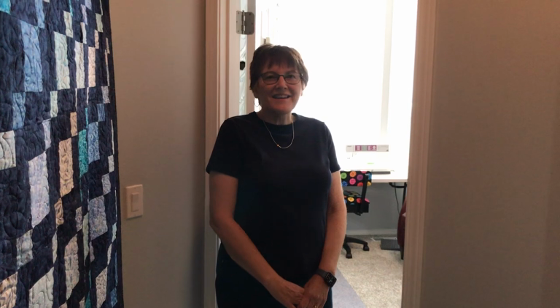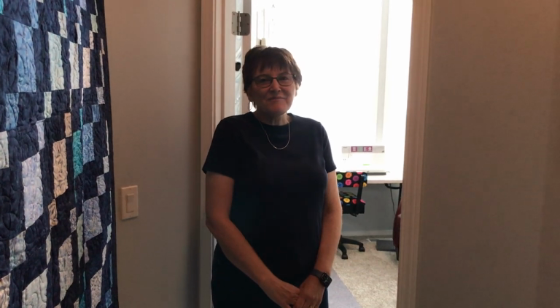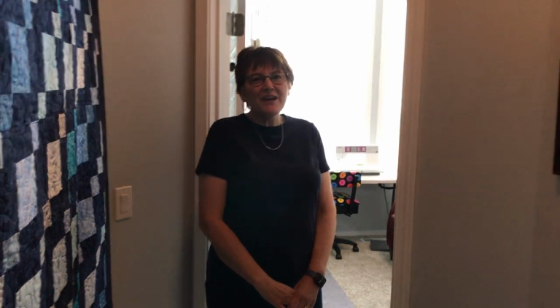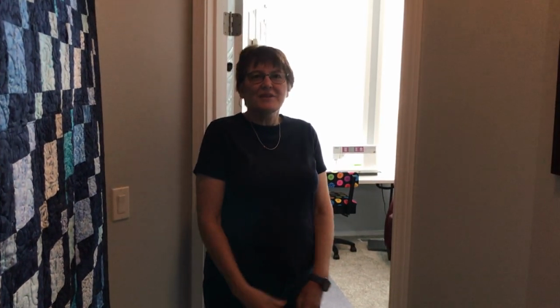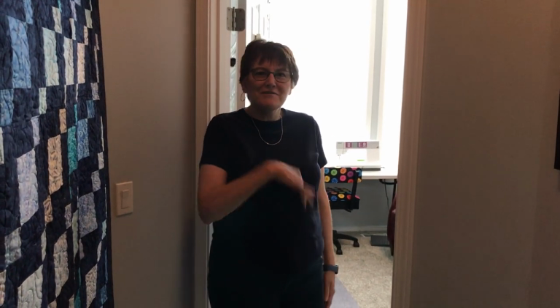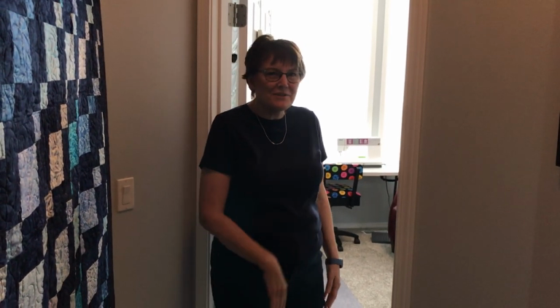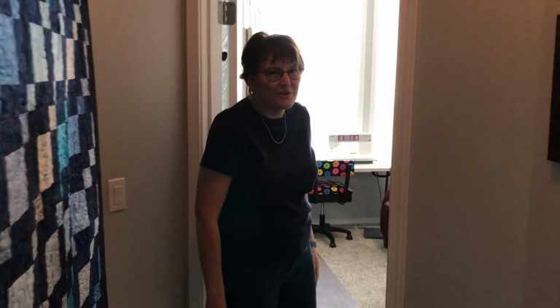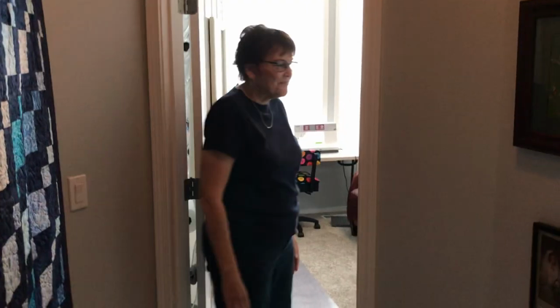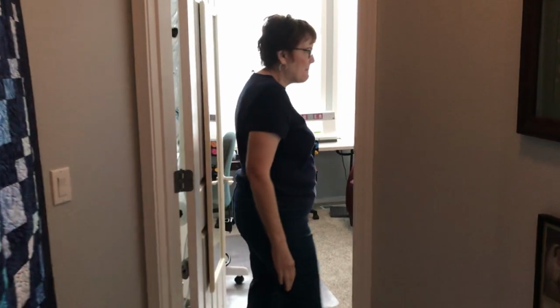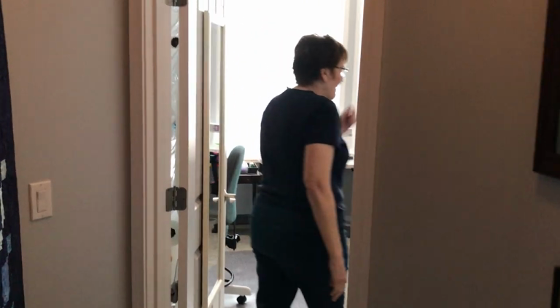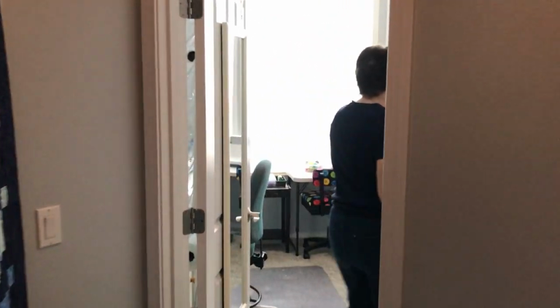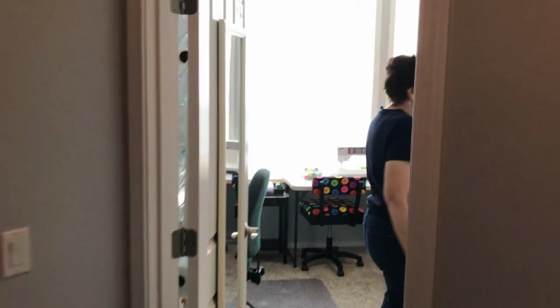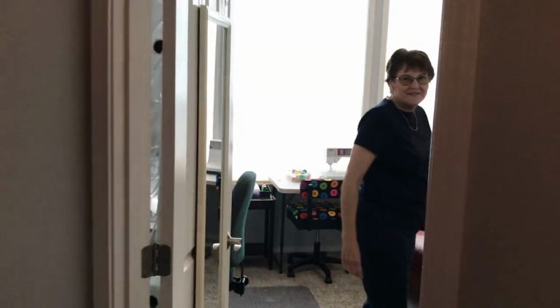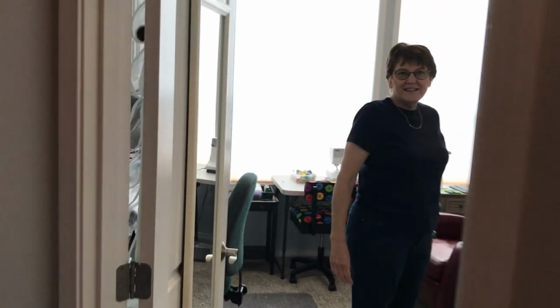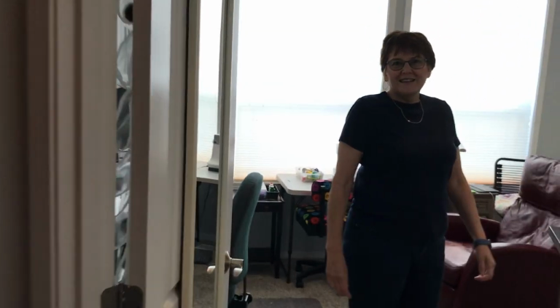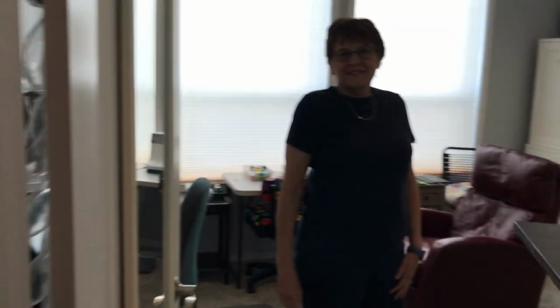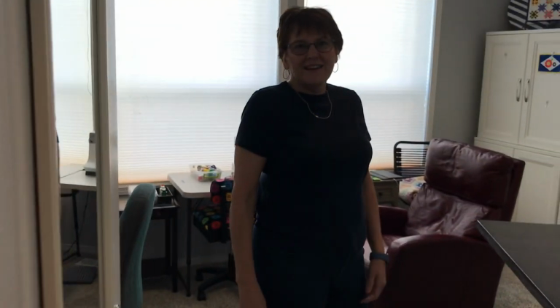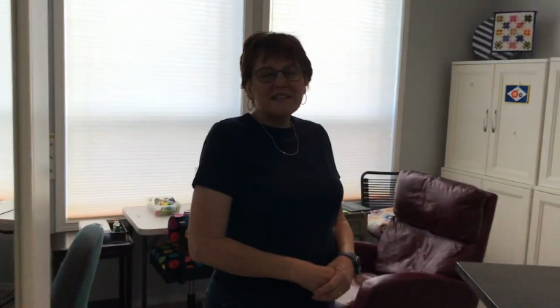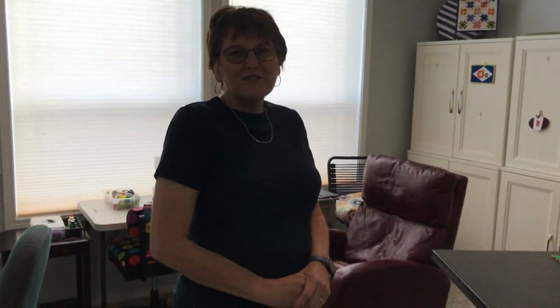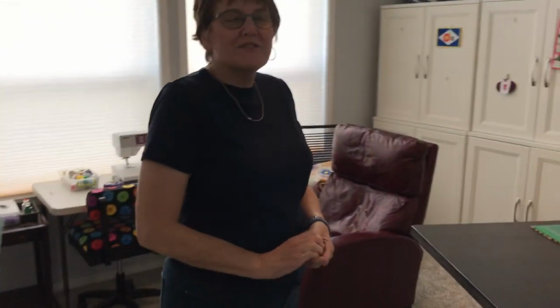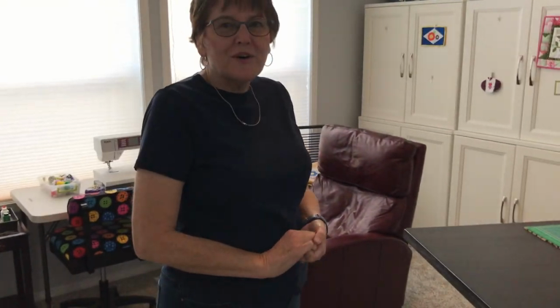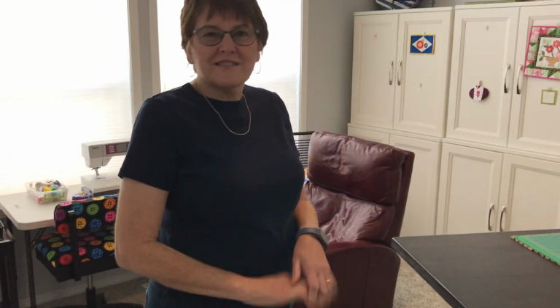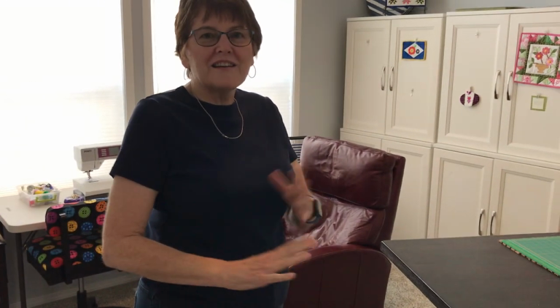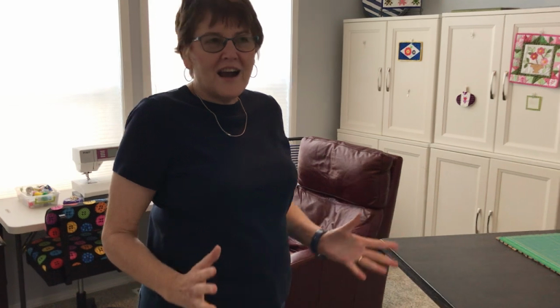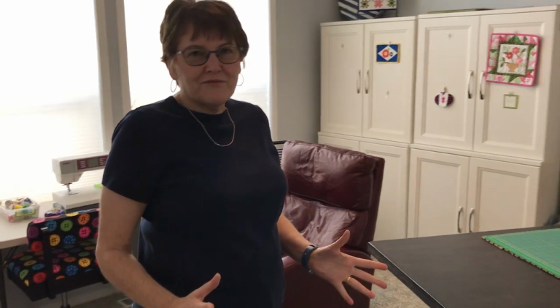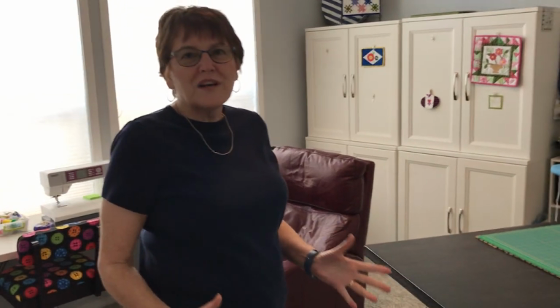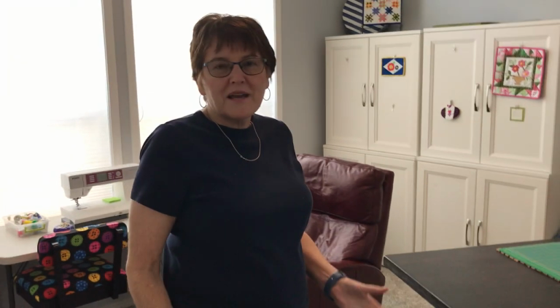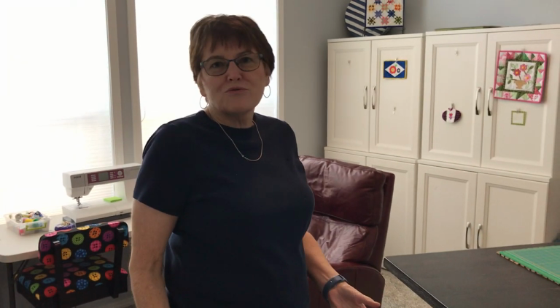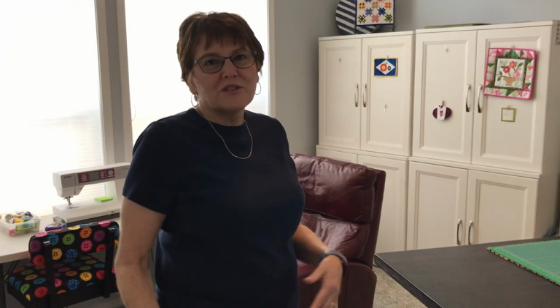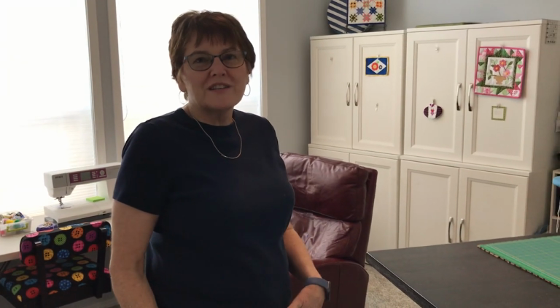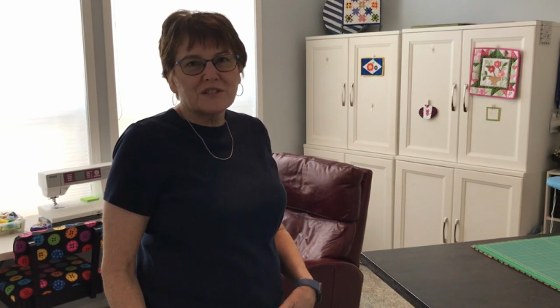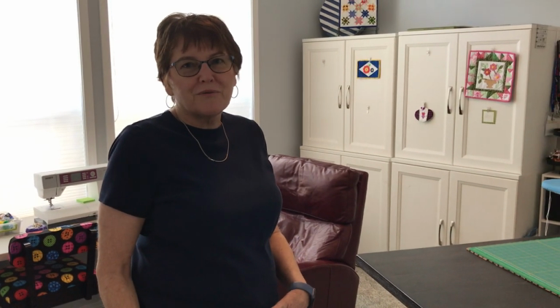Hi, I'm Lori, and come on into my sewing room. I retired two years ago and I decided I was going to take my guest room and turn it into a sewing room.